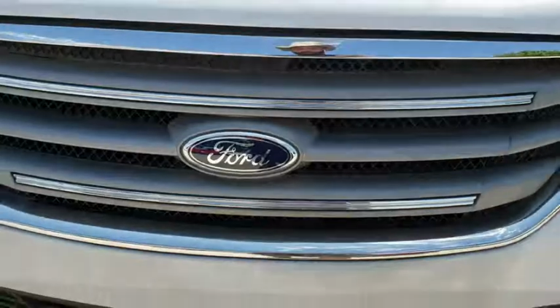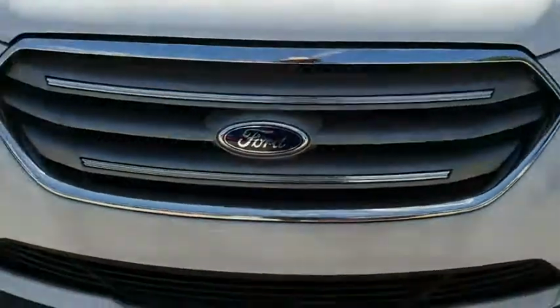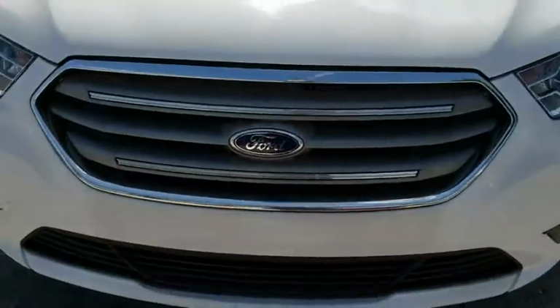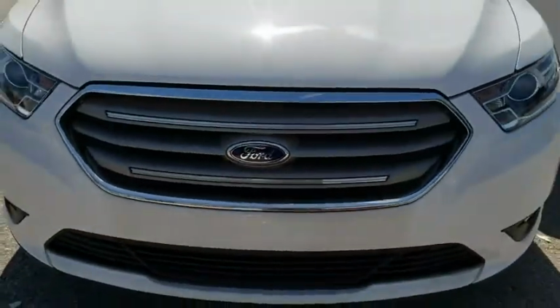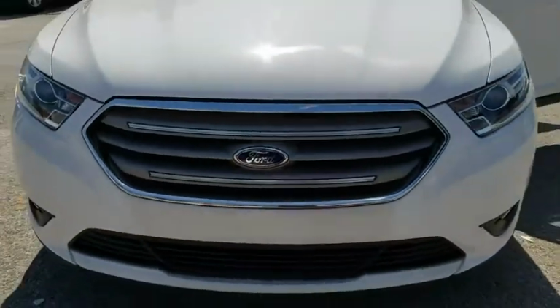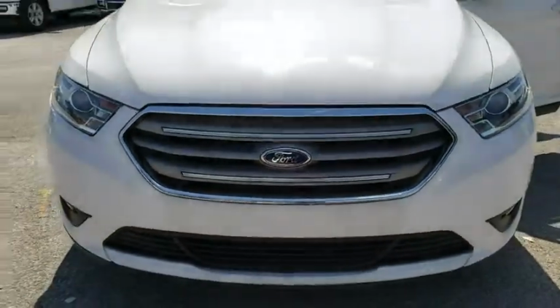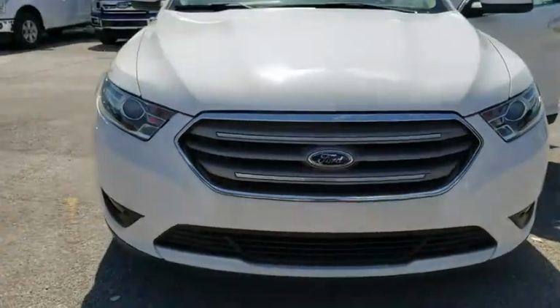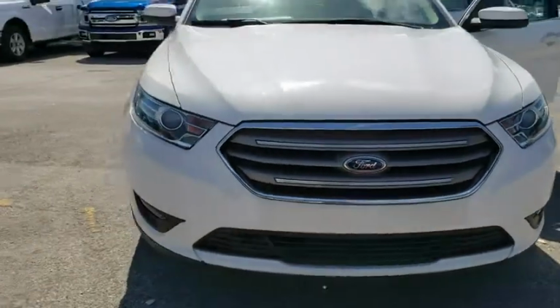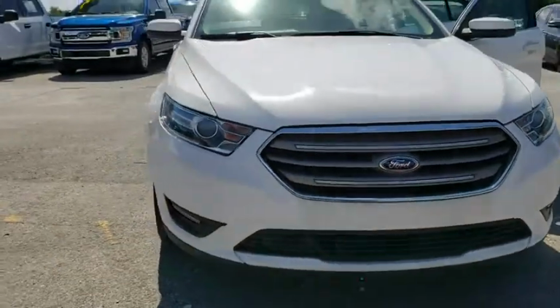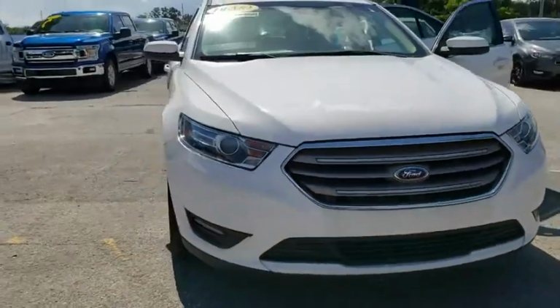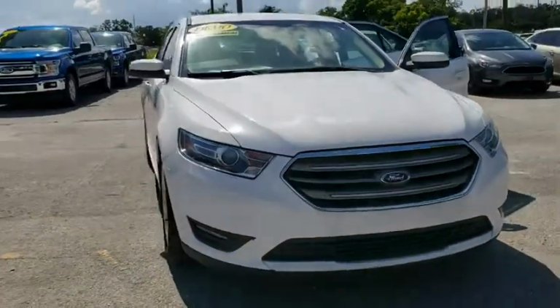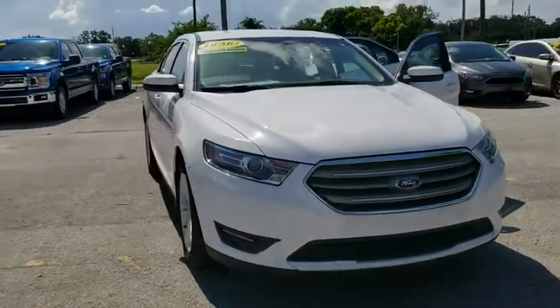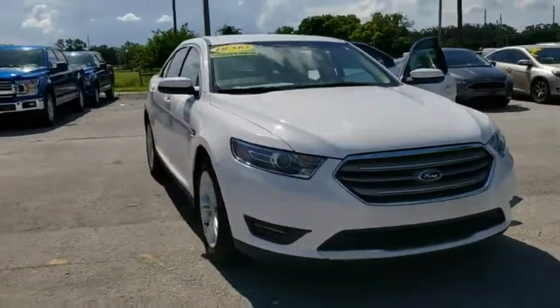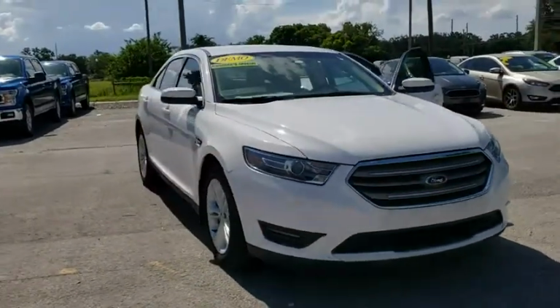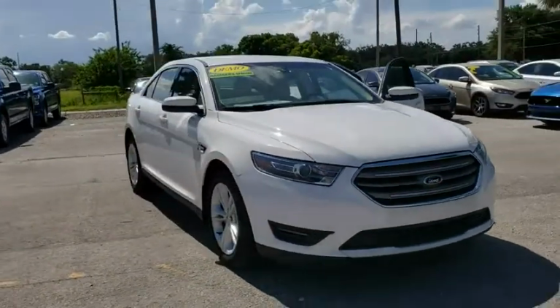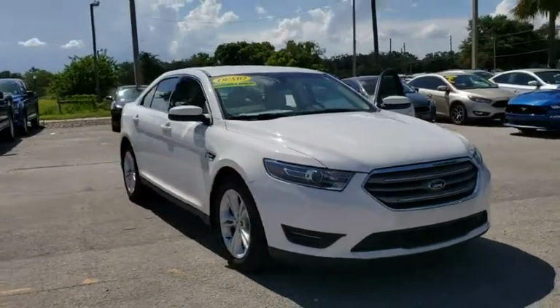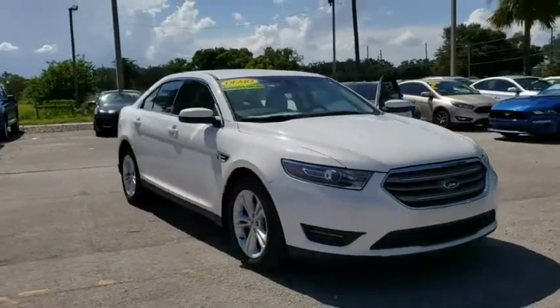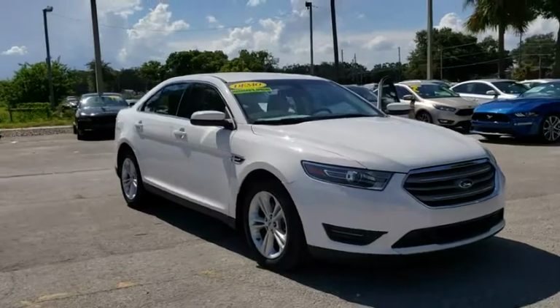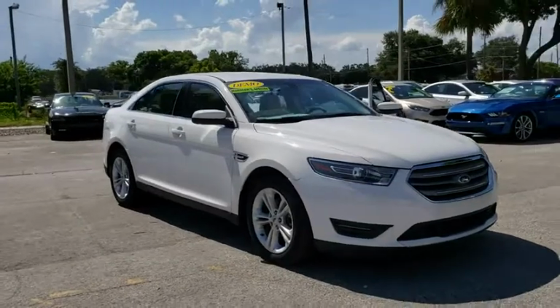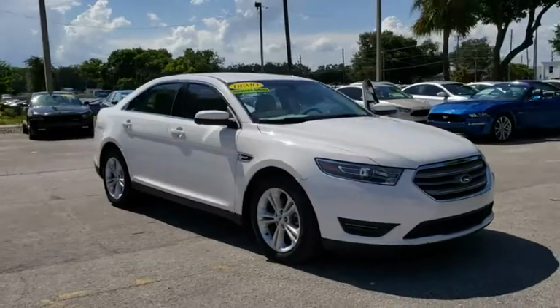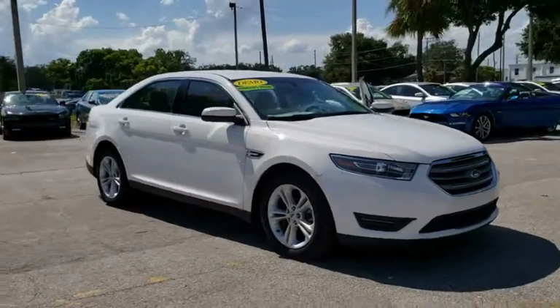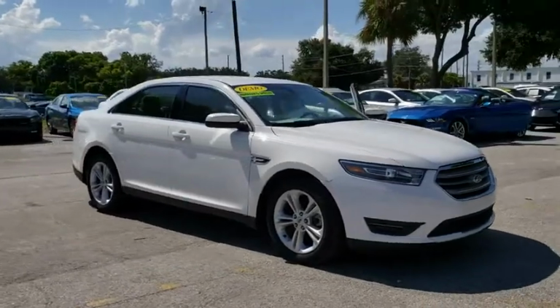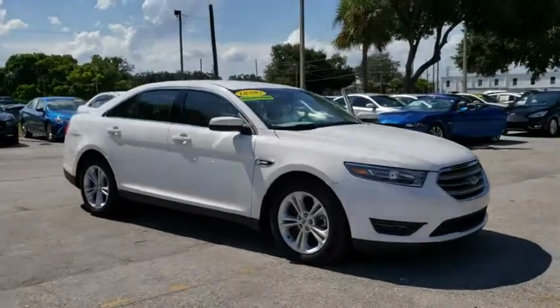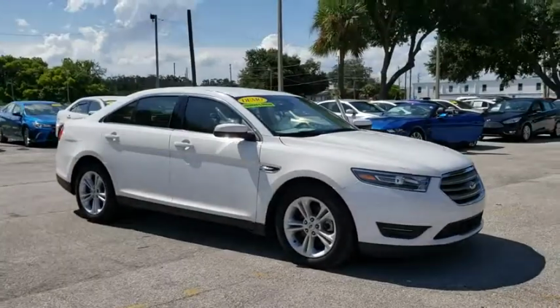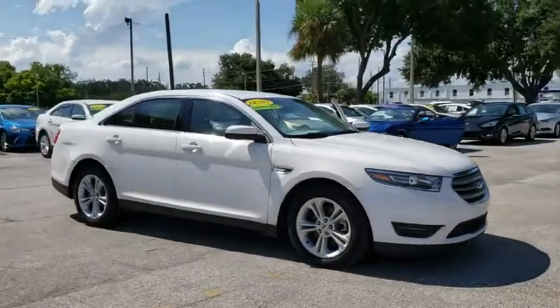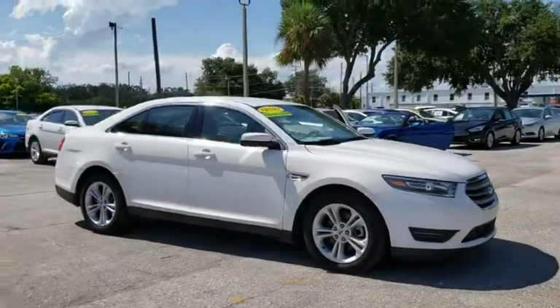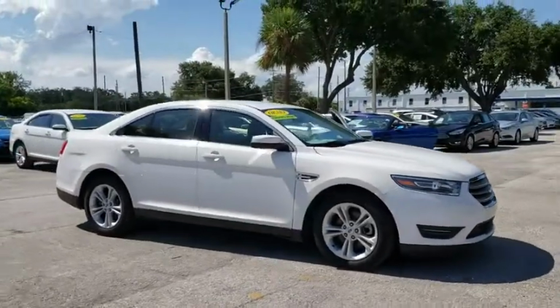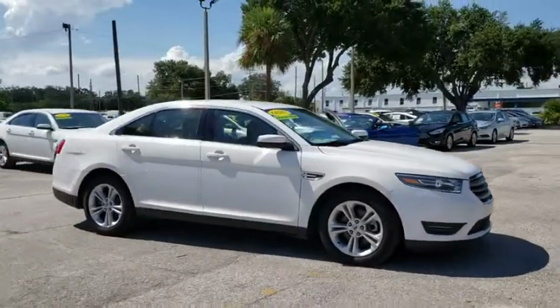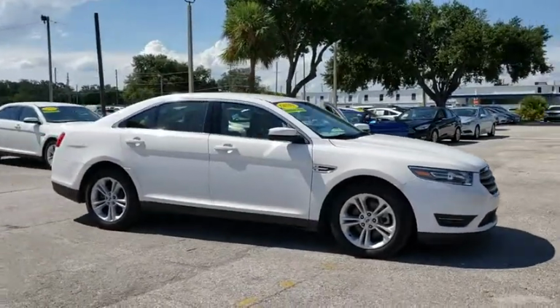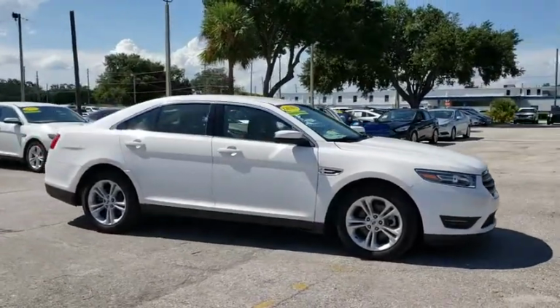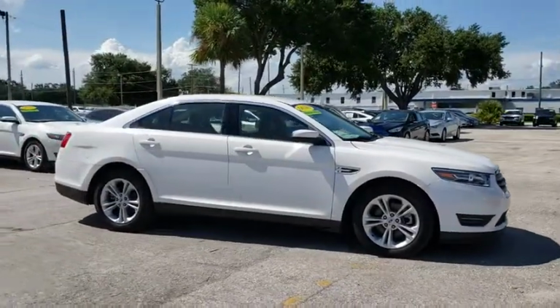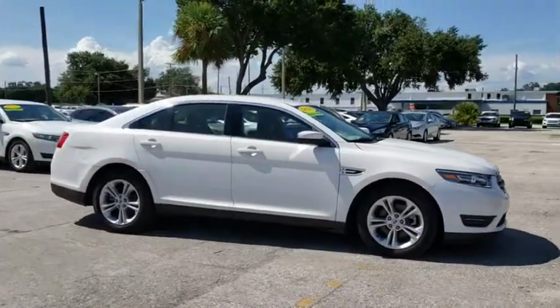2016 Ford Taurus. This is it. Crafted by an obsessive engineering and design team, the Taurus was created to compete with some of the world's best.